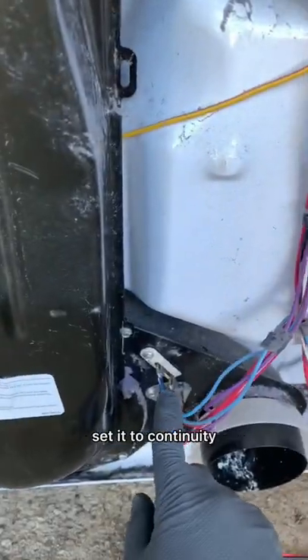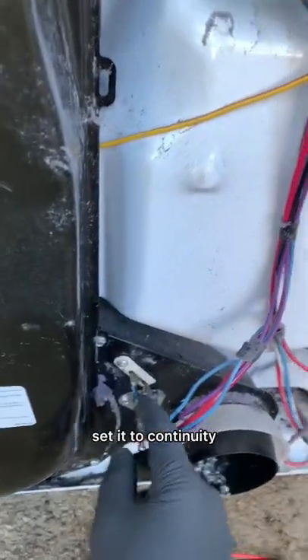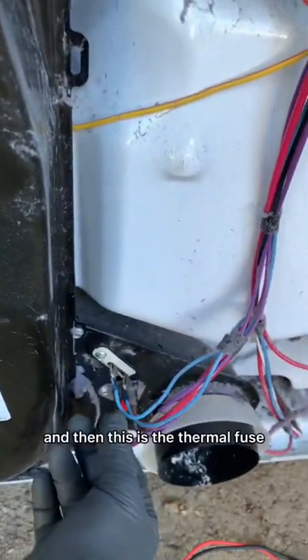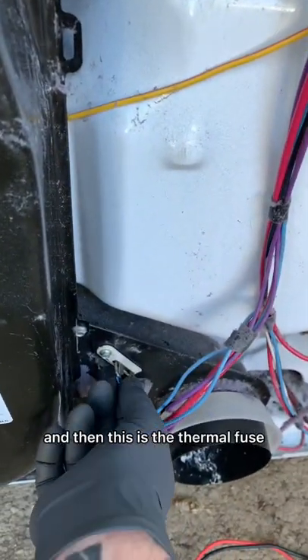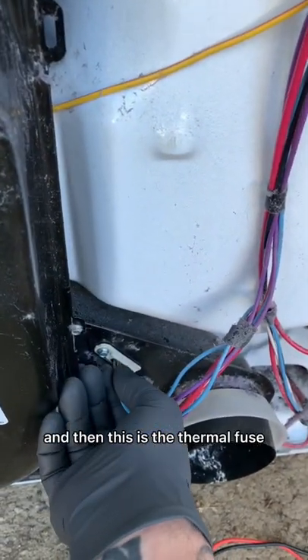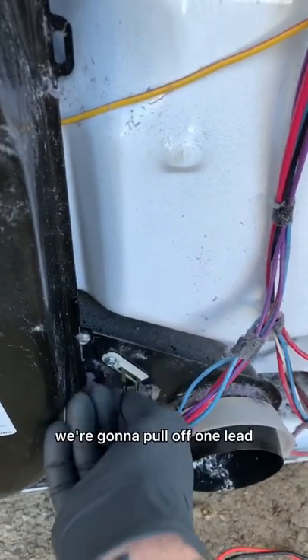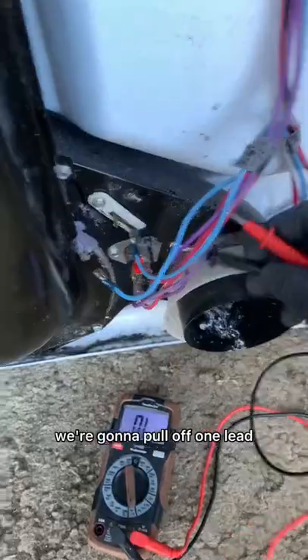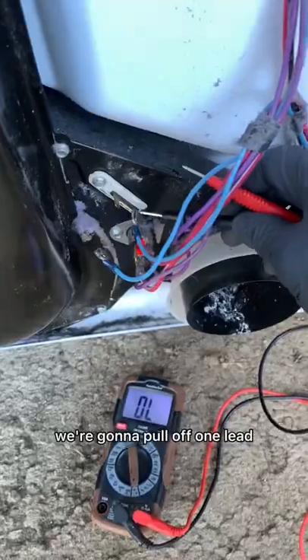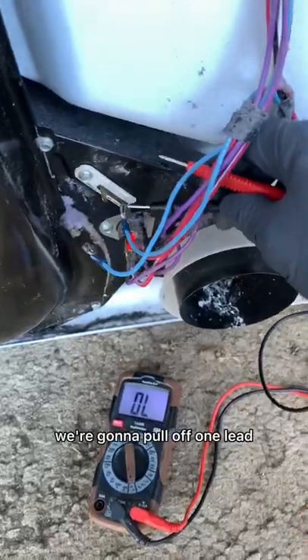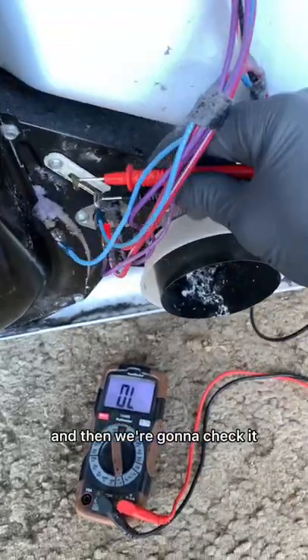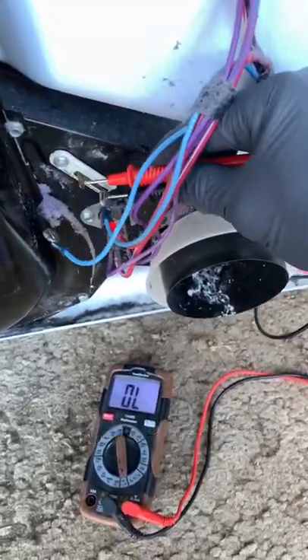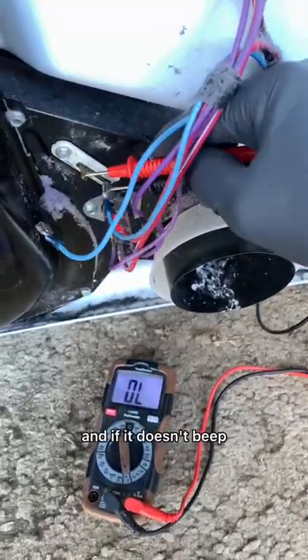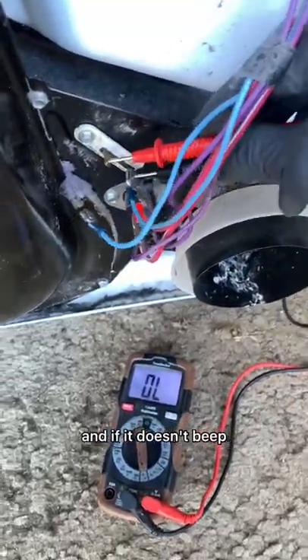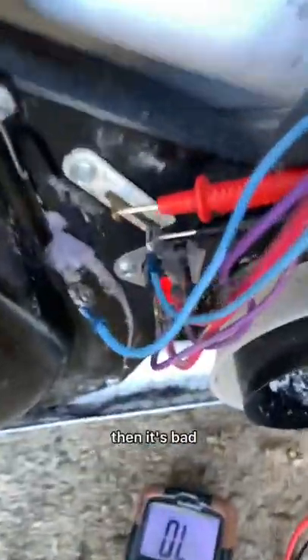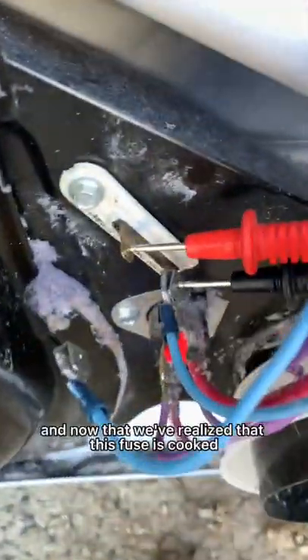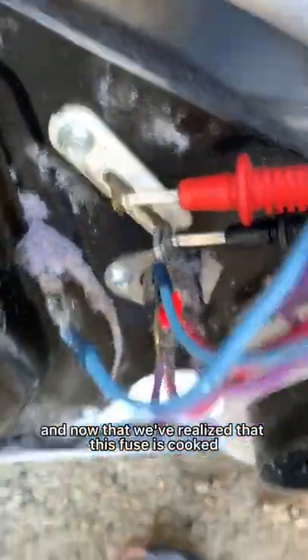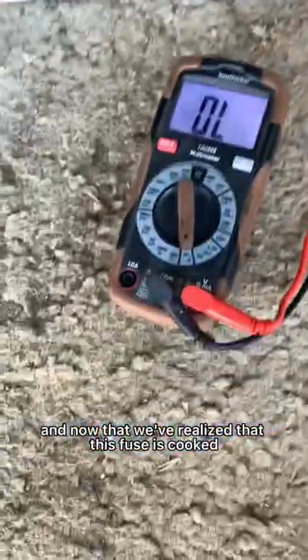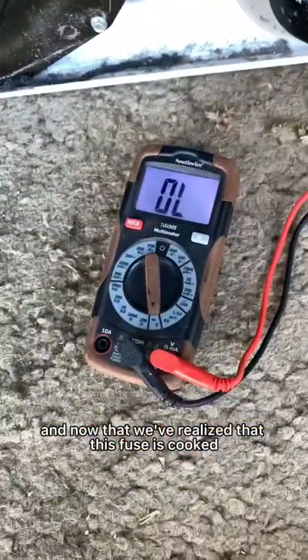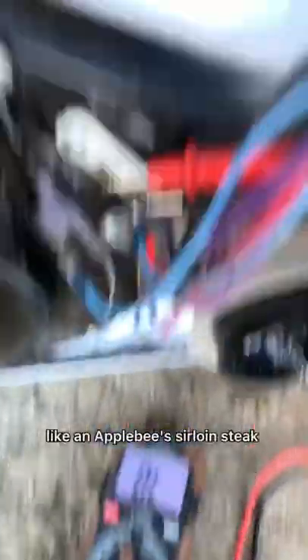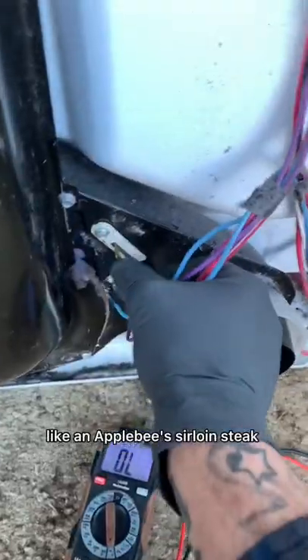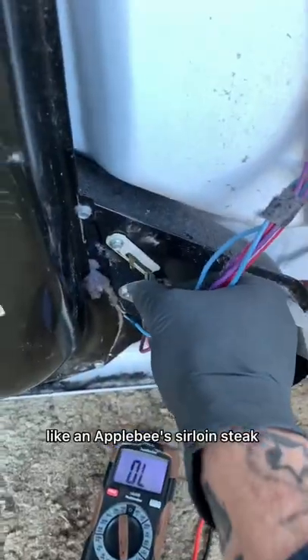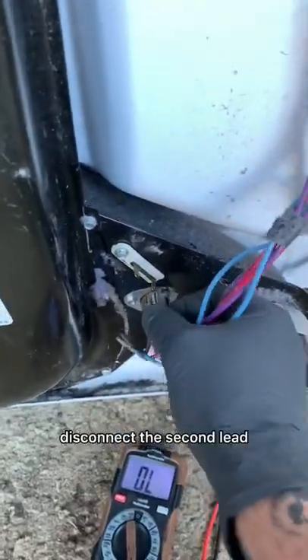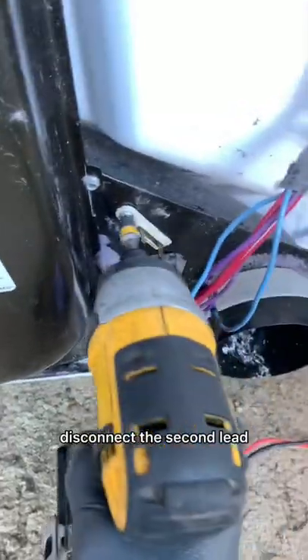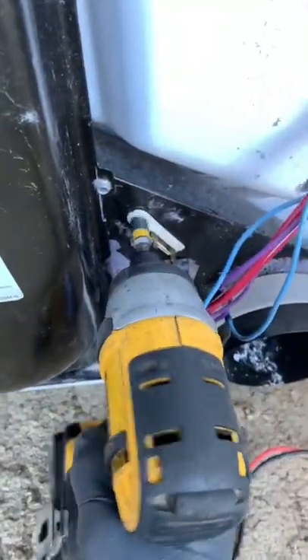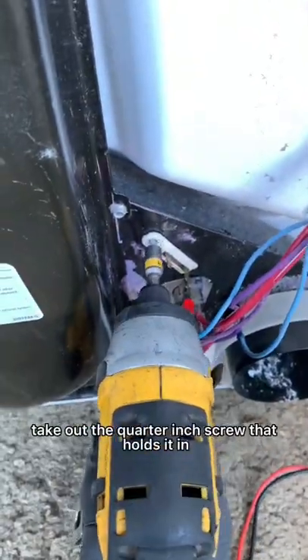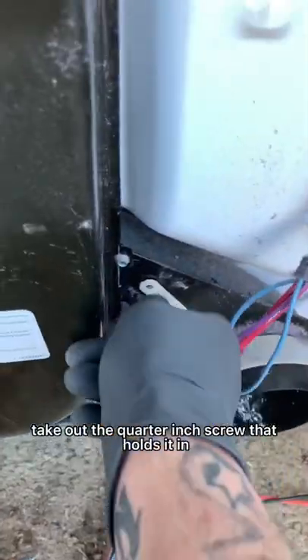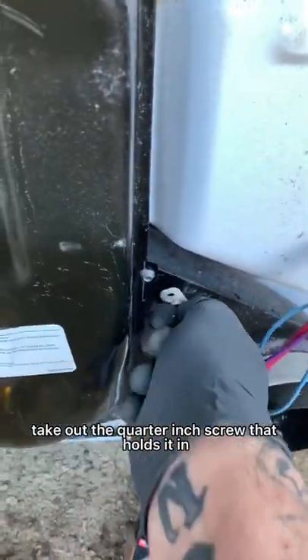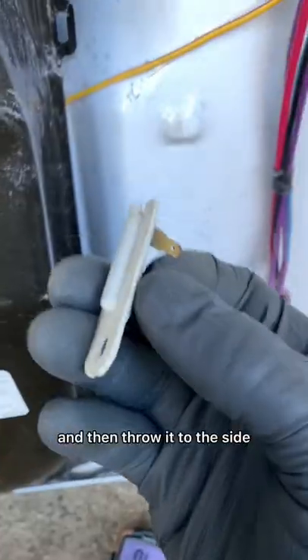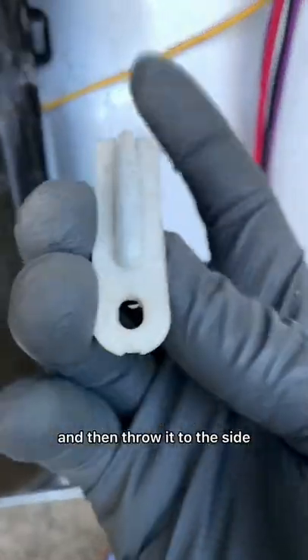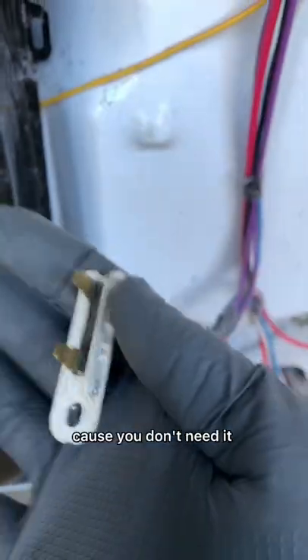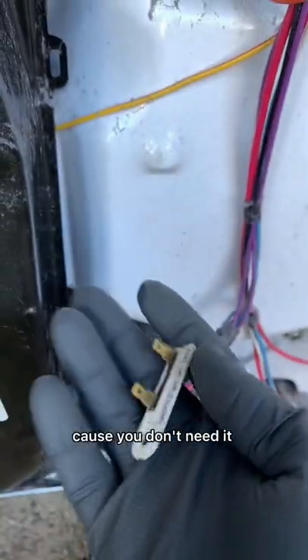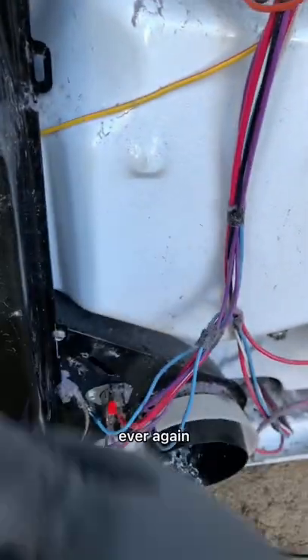Set it to continuity. This is the thermal fuse - we're gonna pull off one lead and then check it. If it doesn't beep, then it's bad. Now that we've realized this fuse is cooked, disconnect the second lead, take out the quarter-inch screw that holds it in, and throw it to the side because you don't need it ever again.